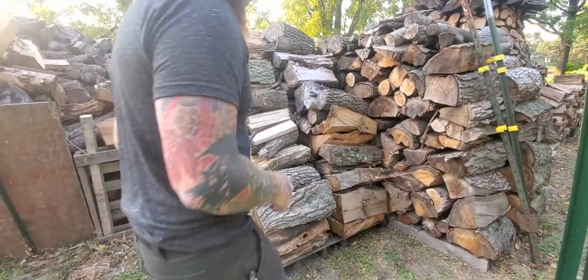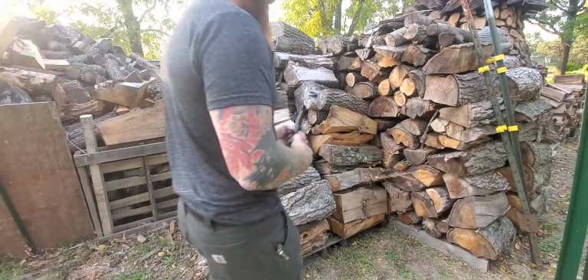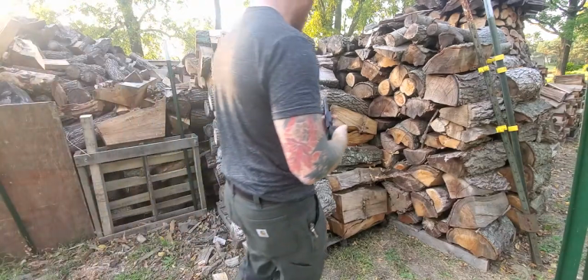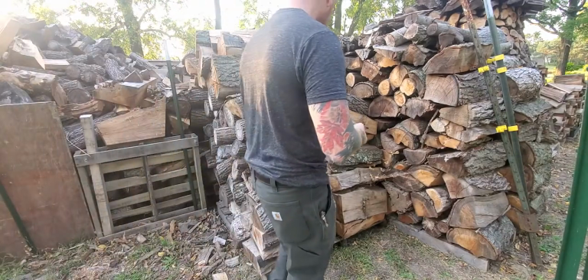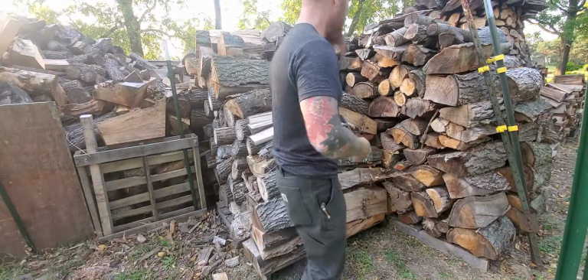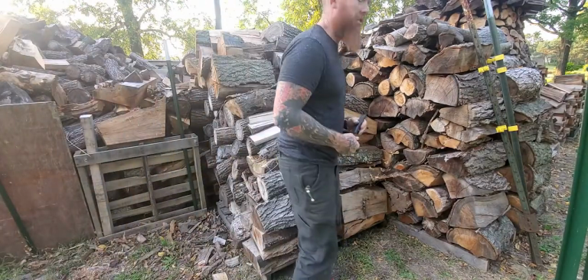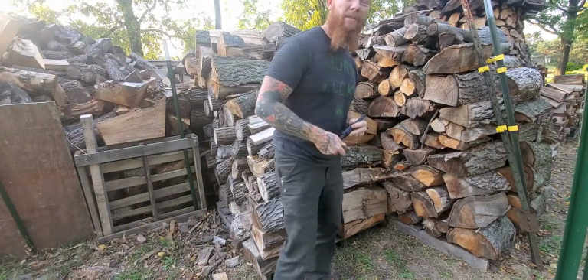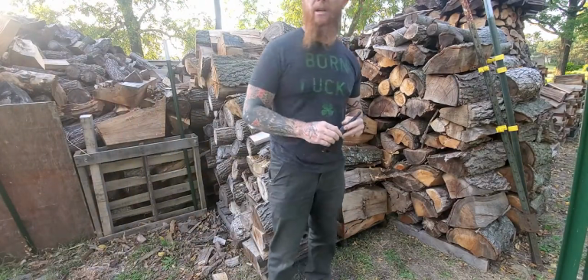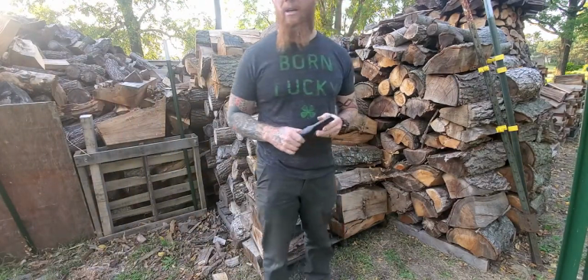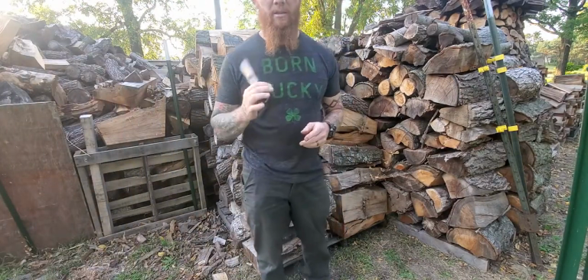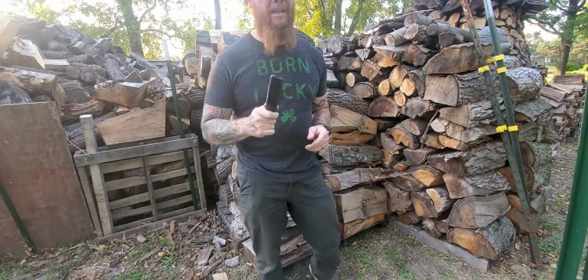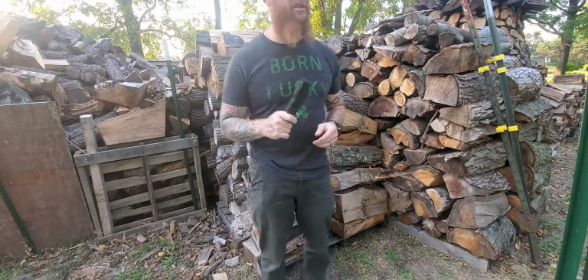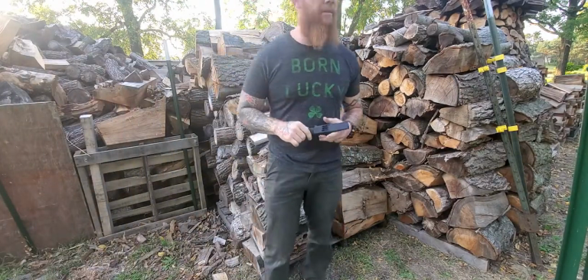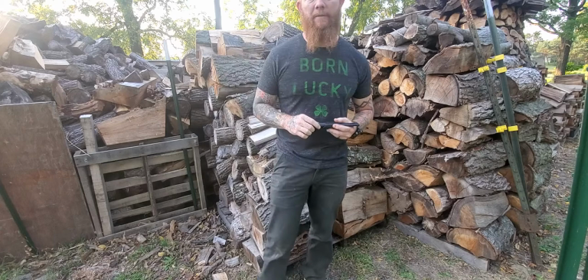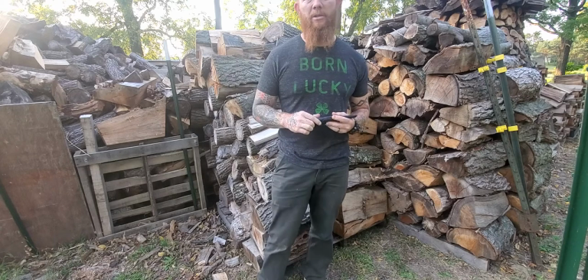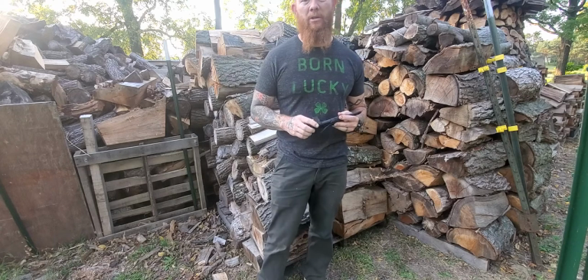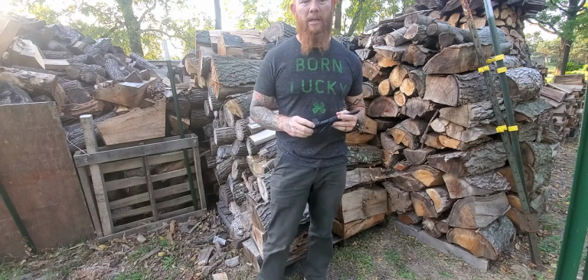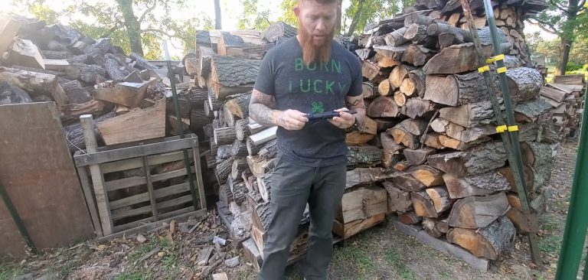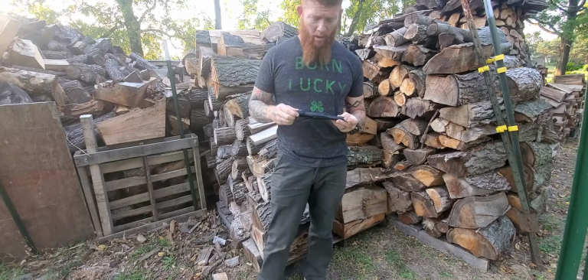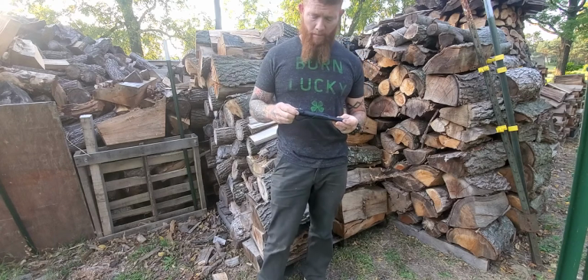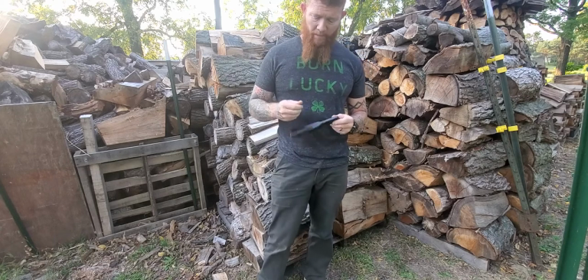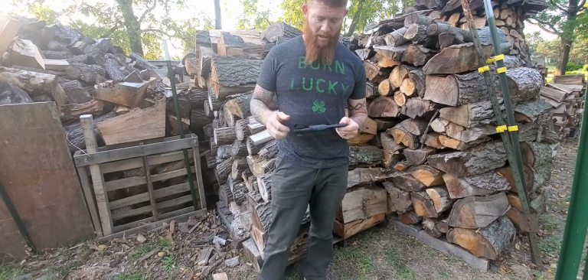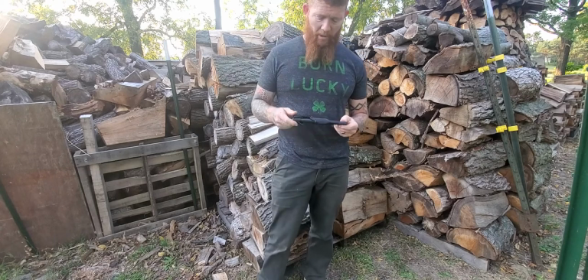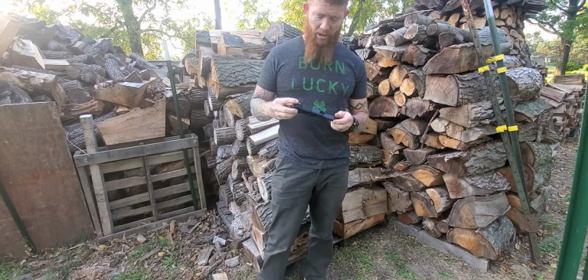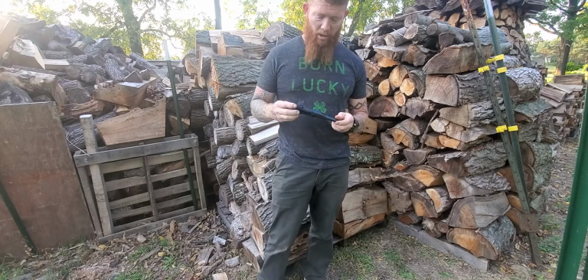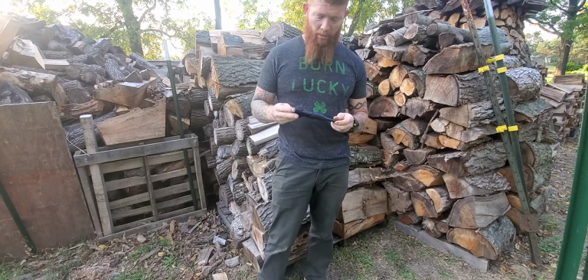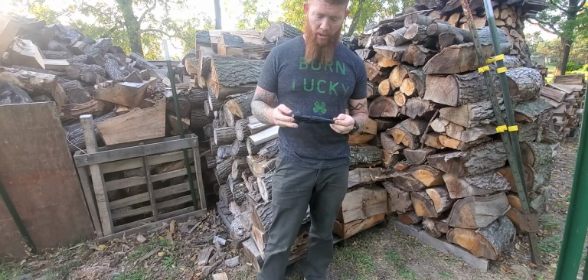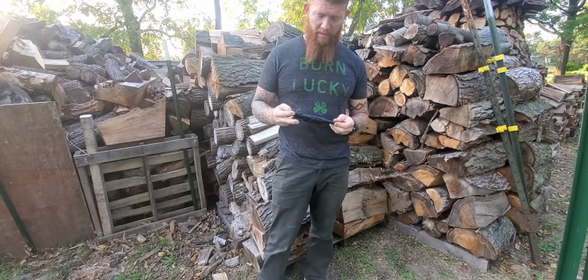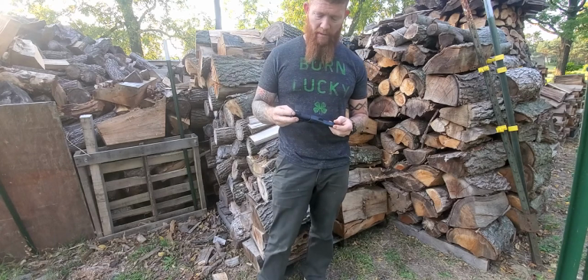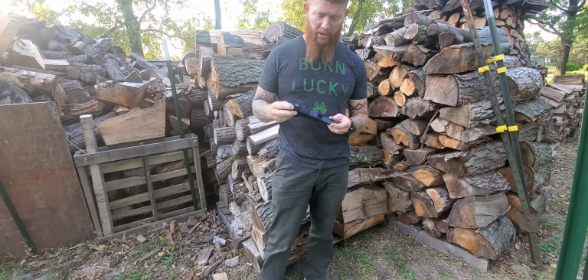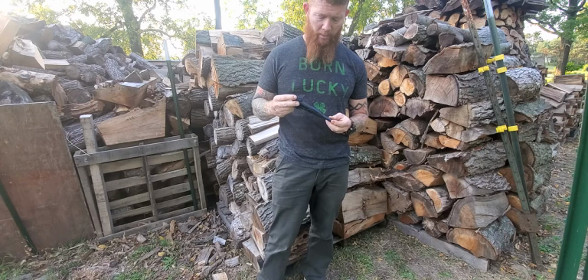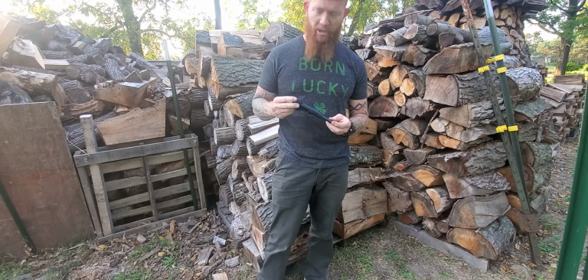What's up guys, Shane here with Rice Creek Bushcraft. Long time no see — I haven't done any videos in a very long time. Today I want to just talk about a knife that I recently purchased.